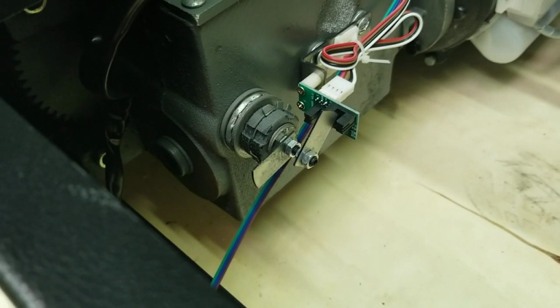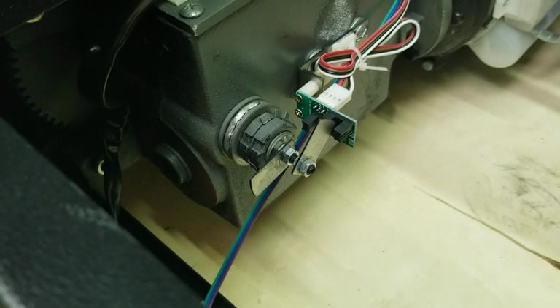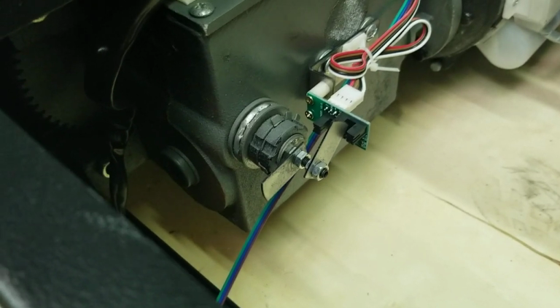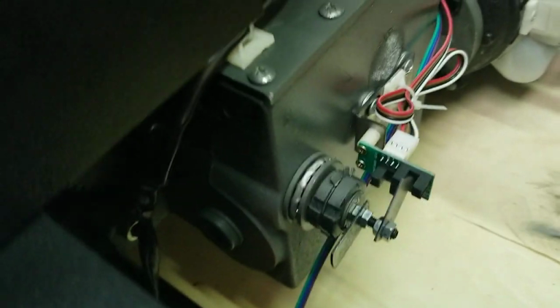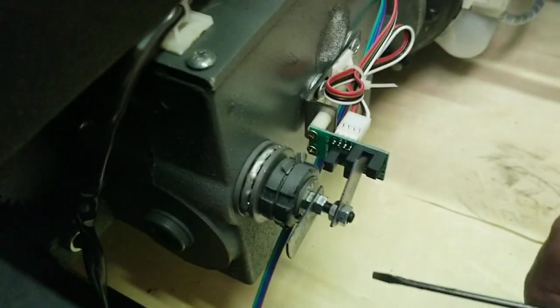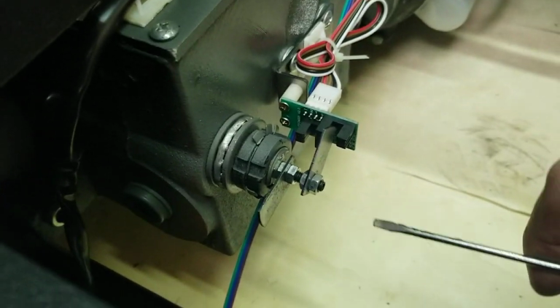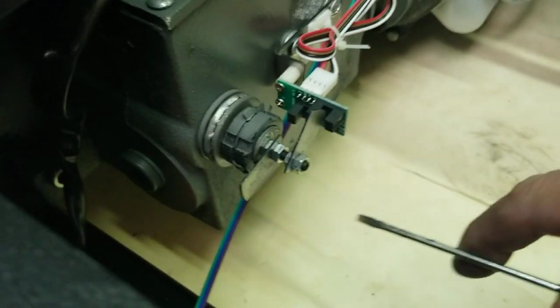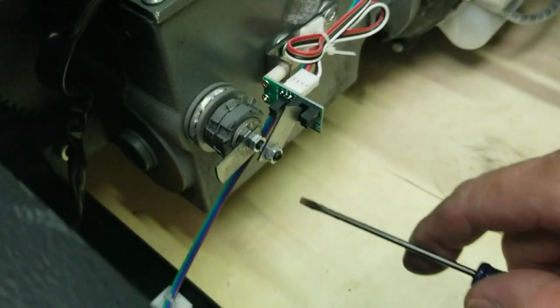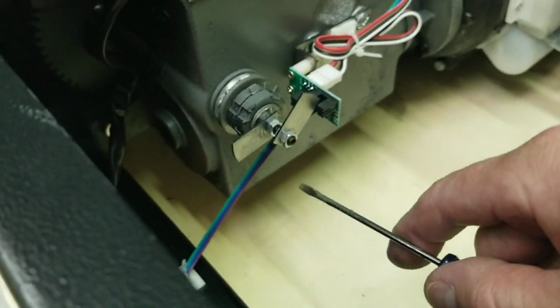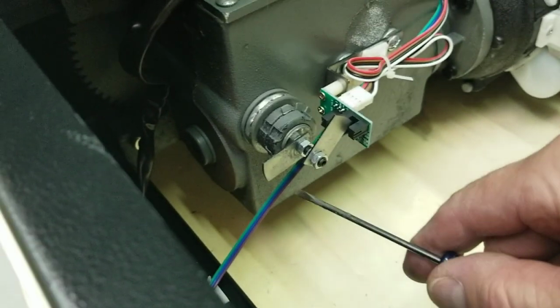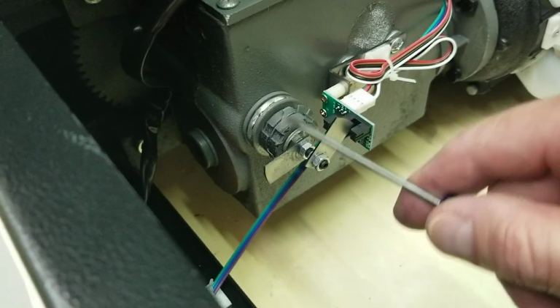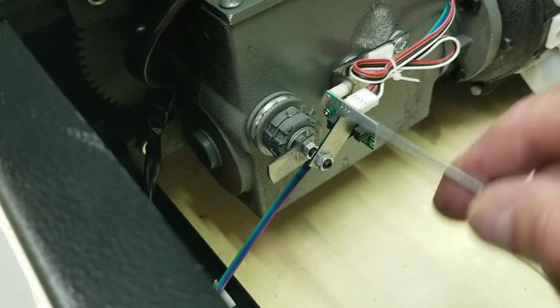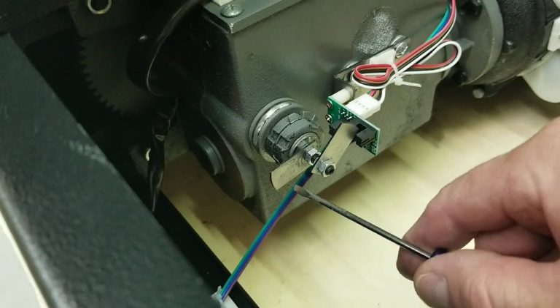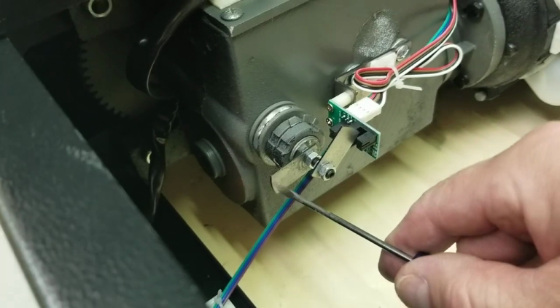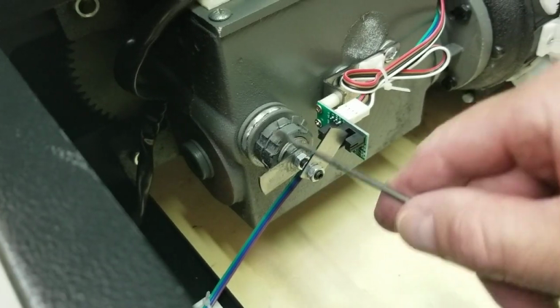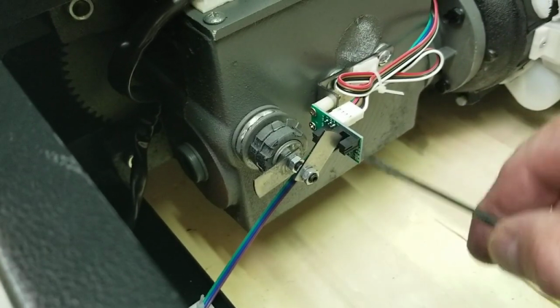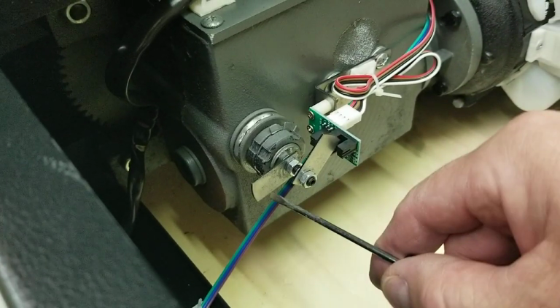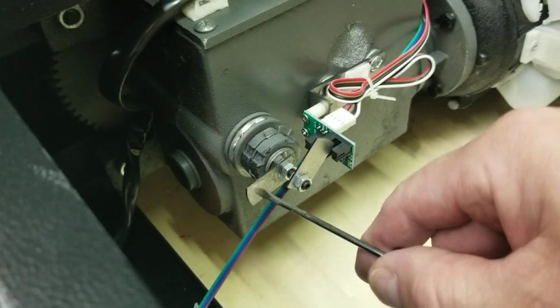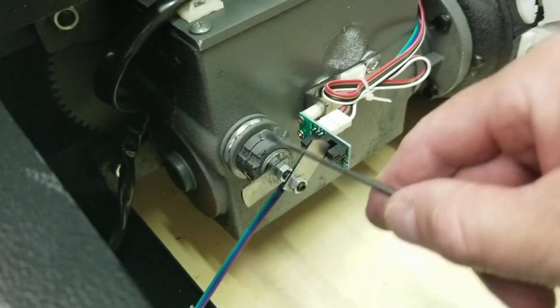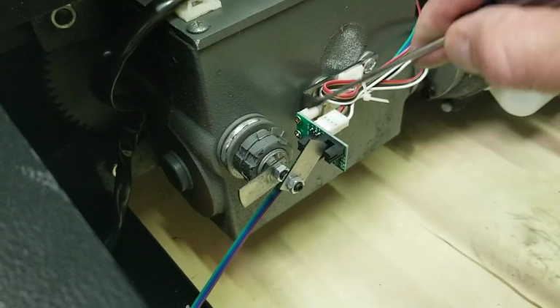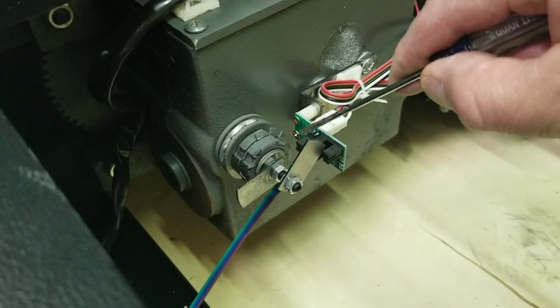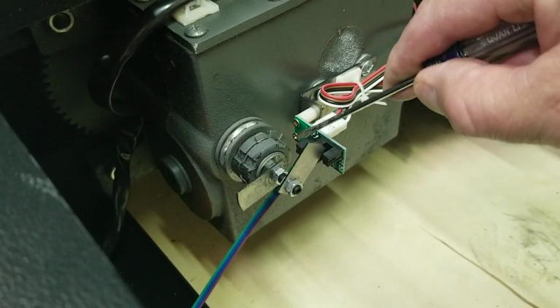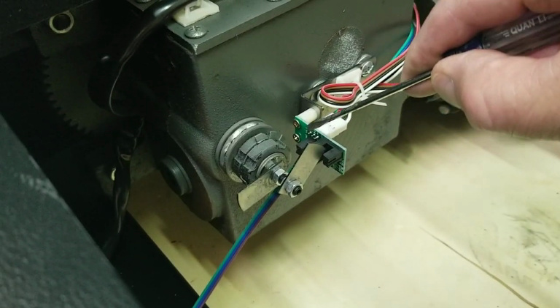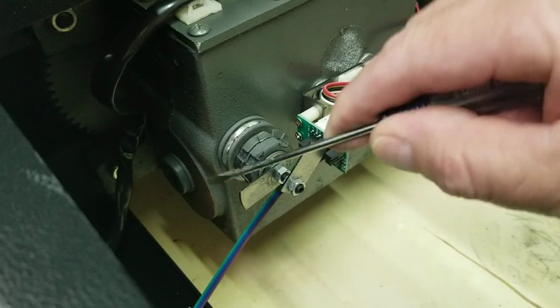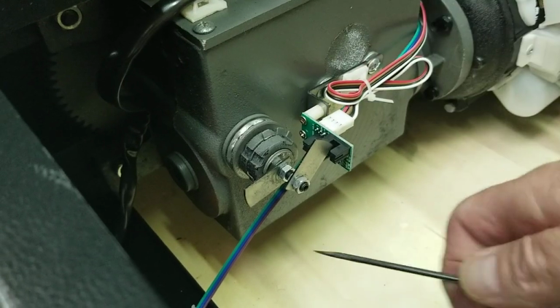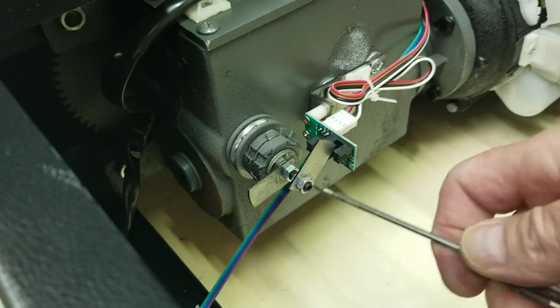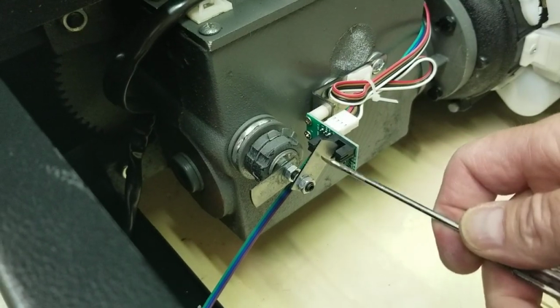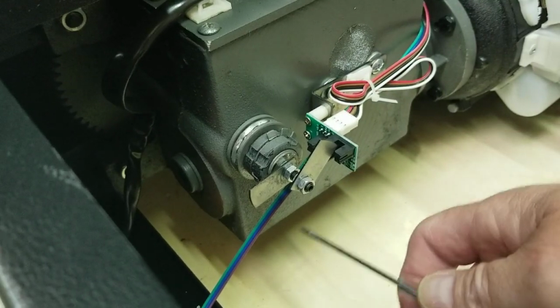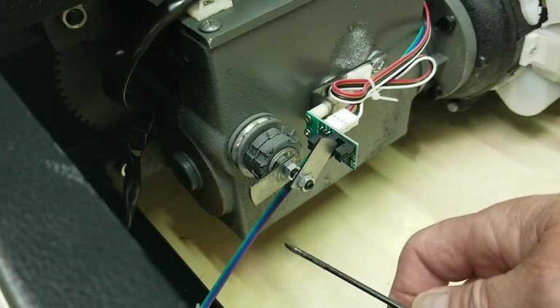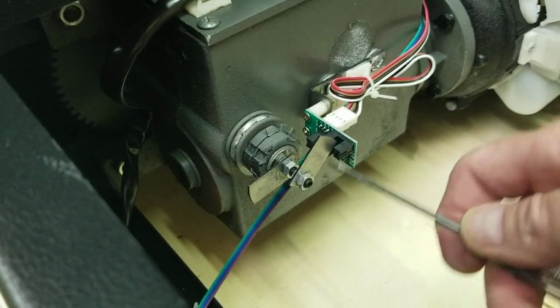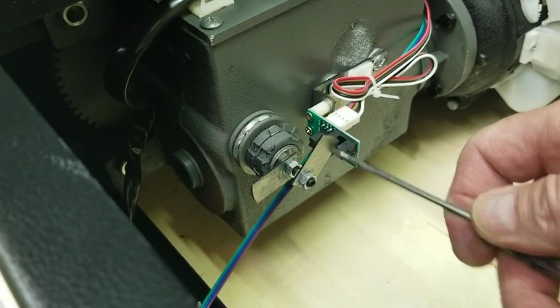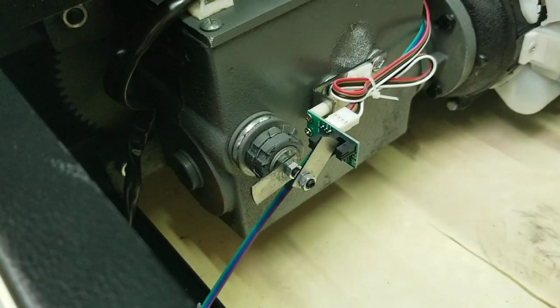When you're looking at it from the back, this thing is going to travel clockwise. Both tabs will move at the same time. This one will move in and stop in the sensor, and when it comes back this other one will be in position and it will stop when it goes in there.